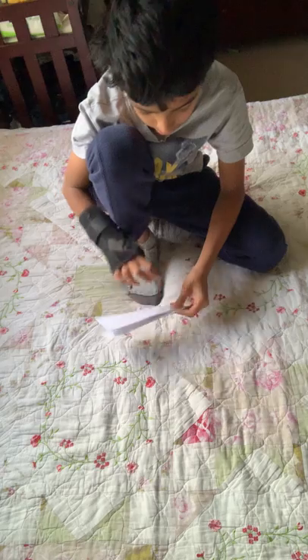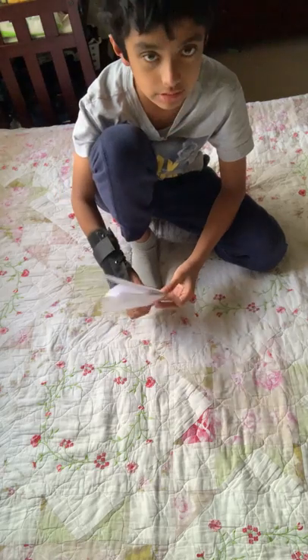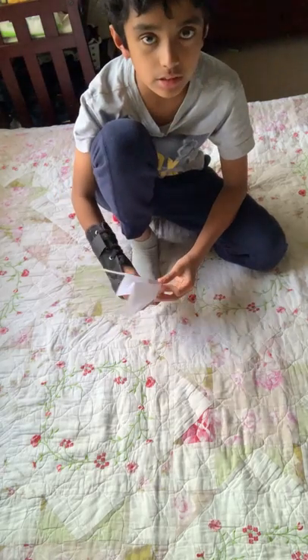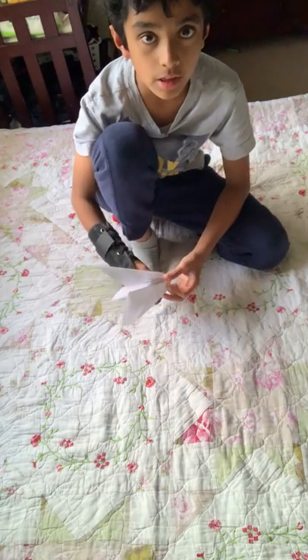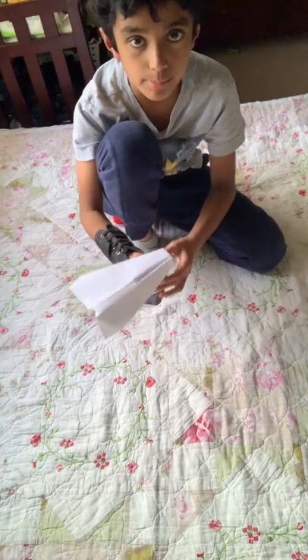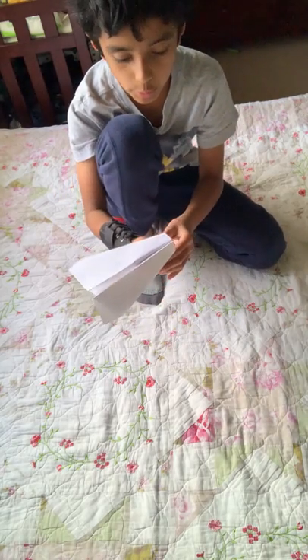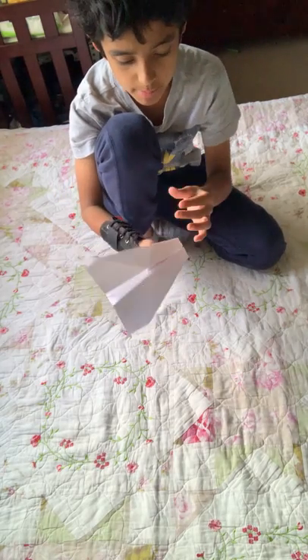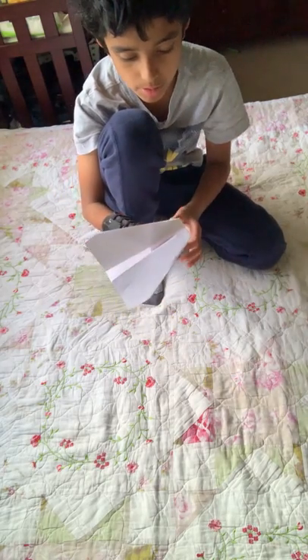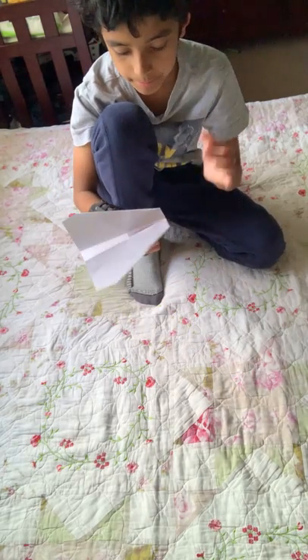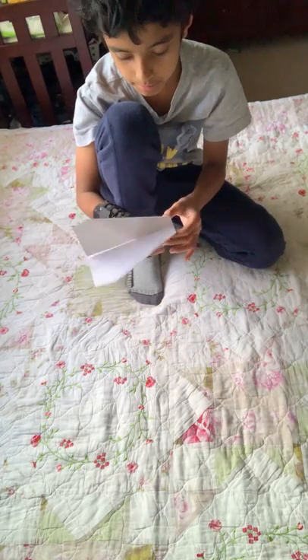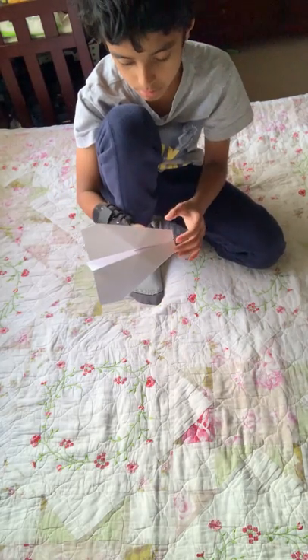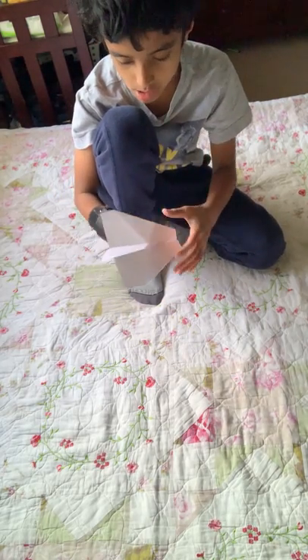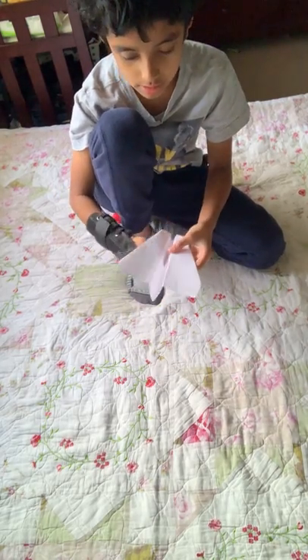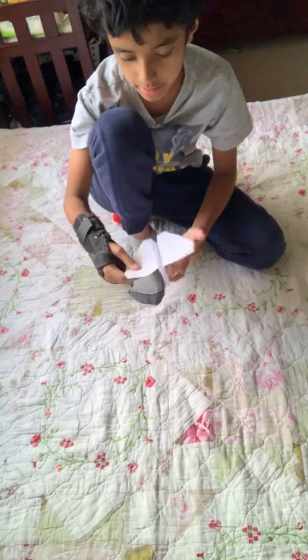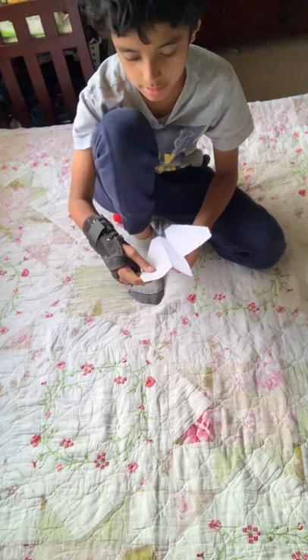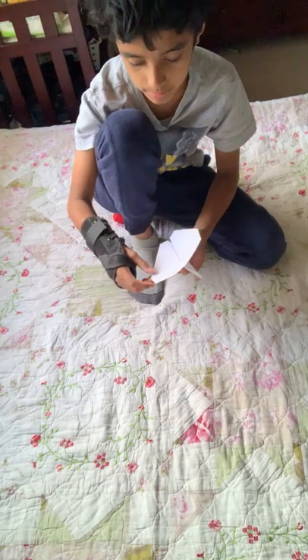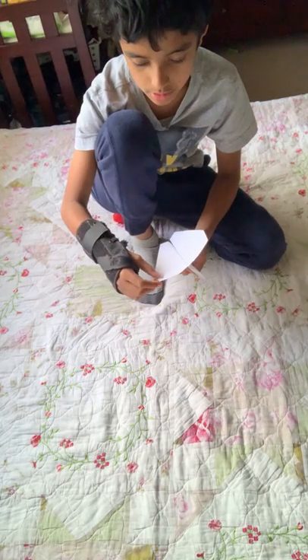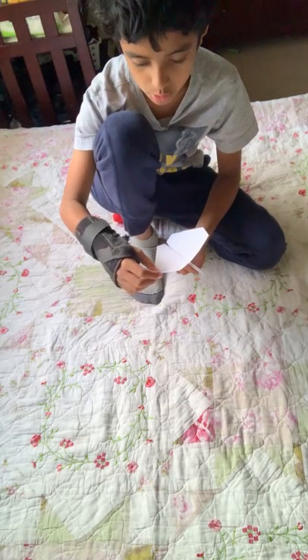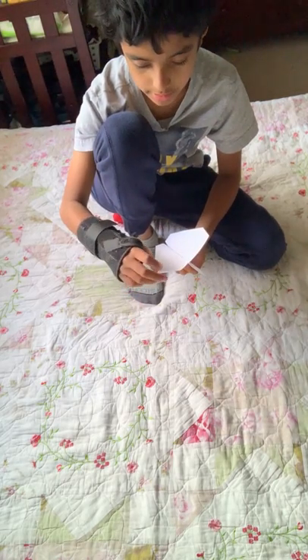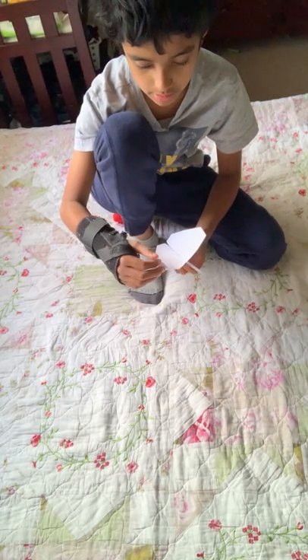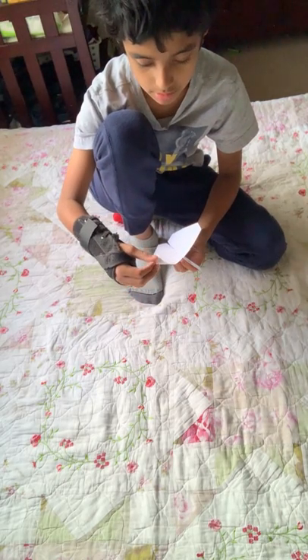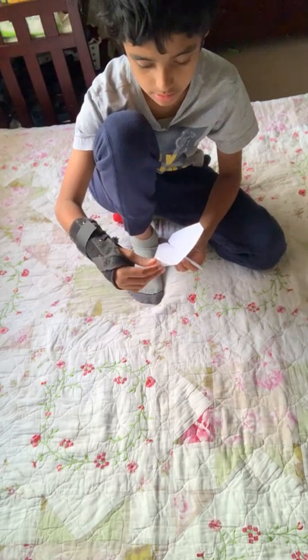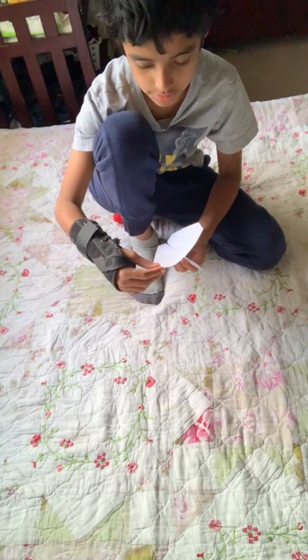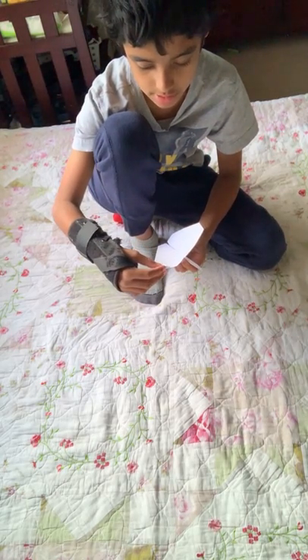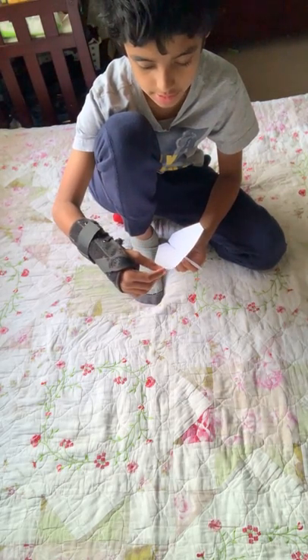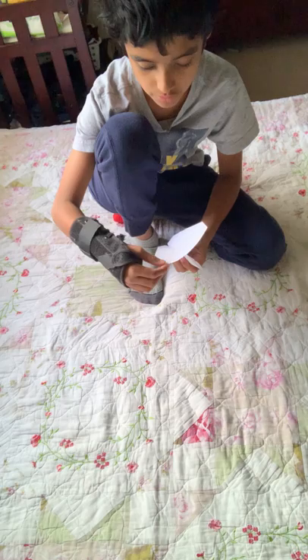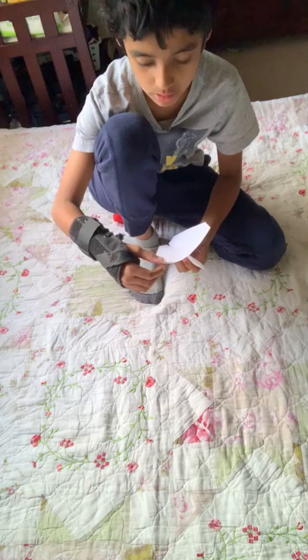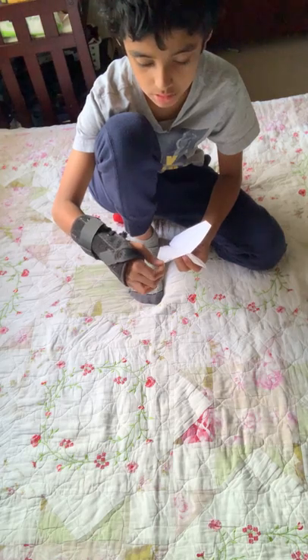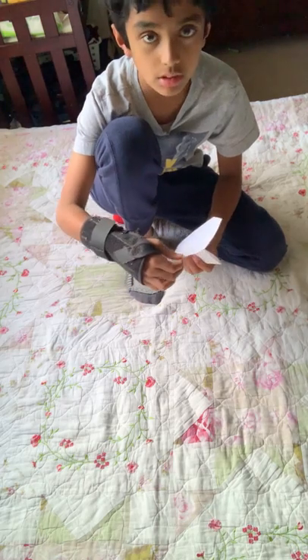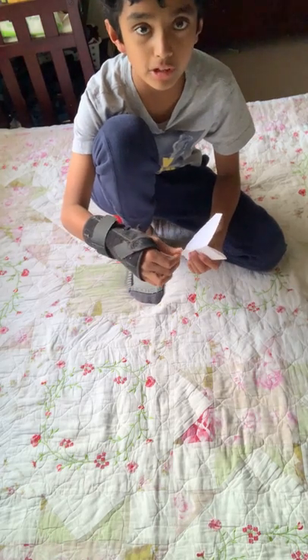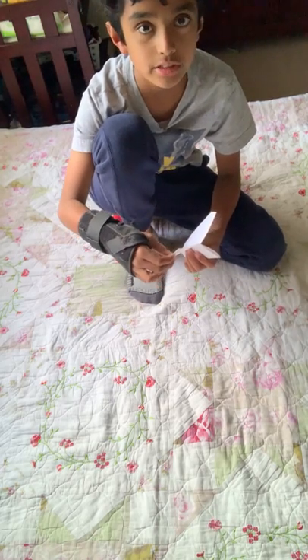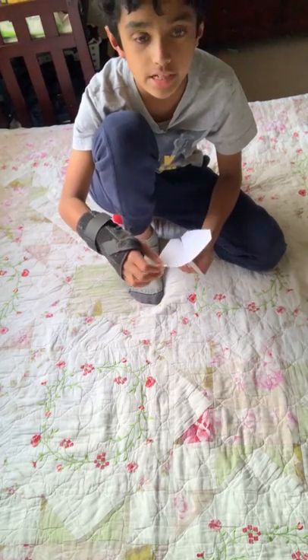Fold the other side, then pop the wings up. You can give this side a nice fold — fold it this time.